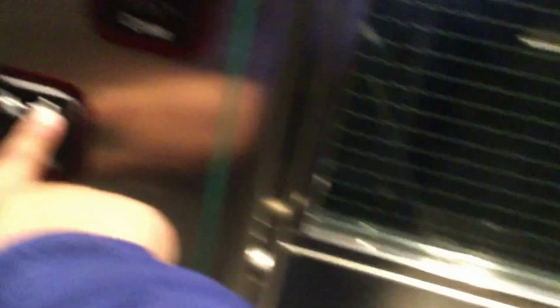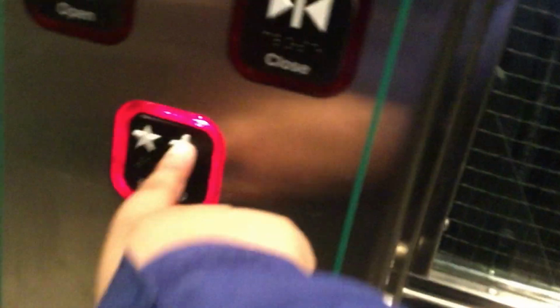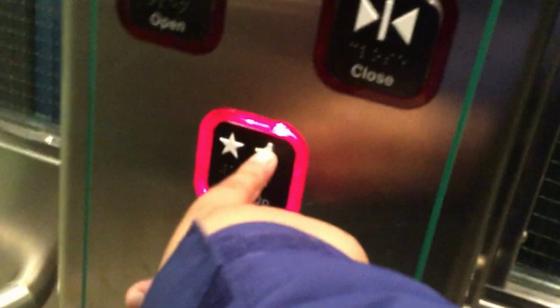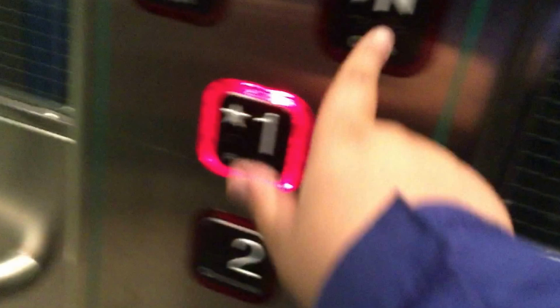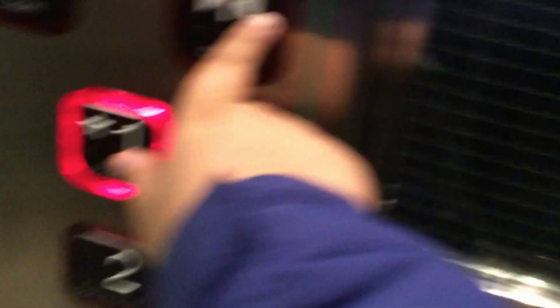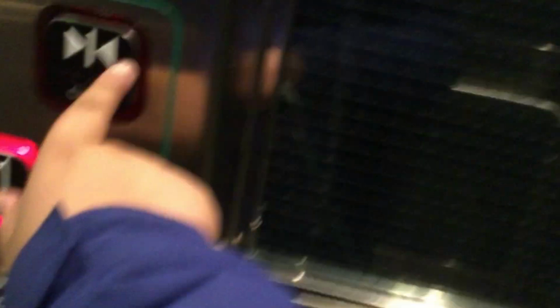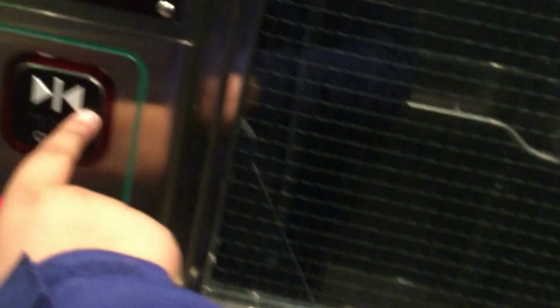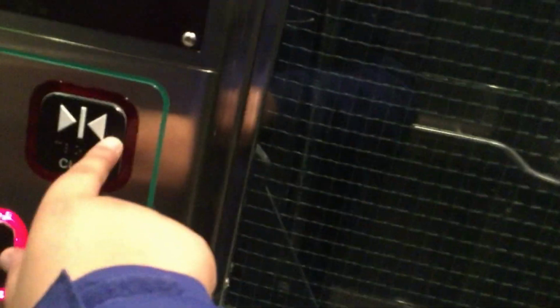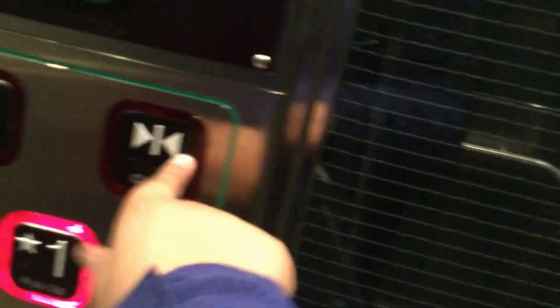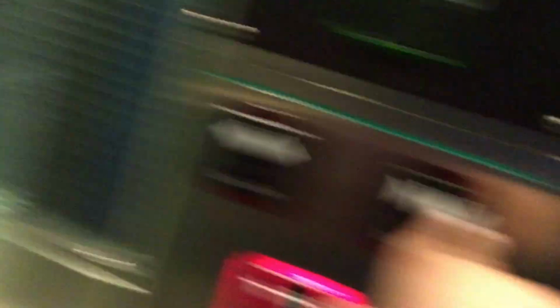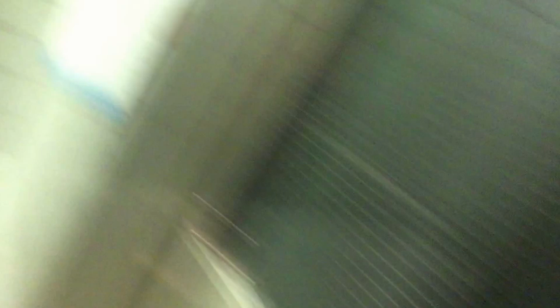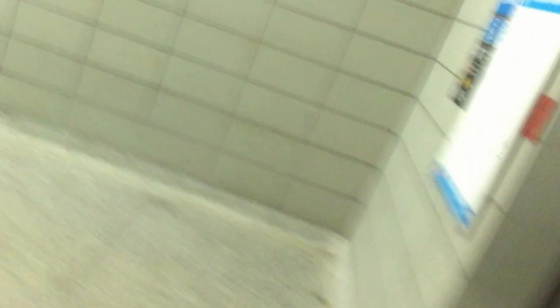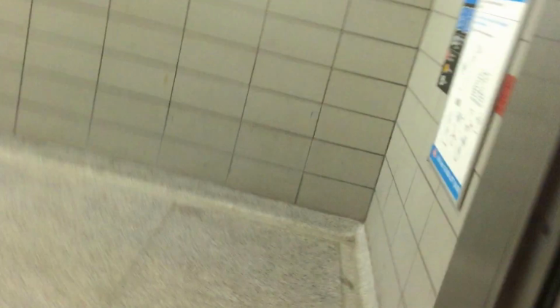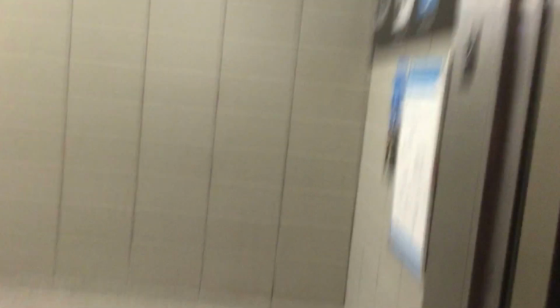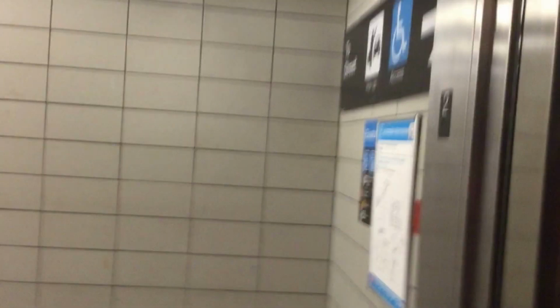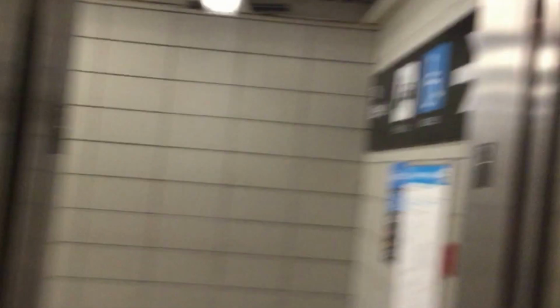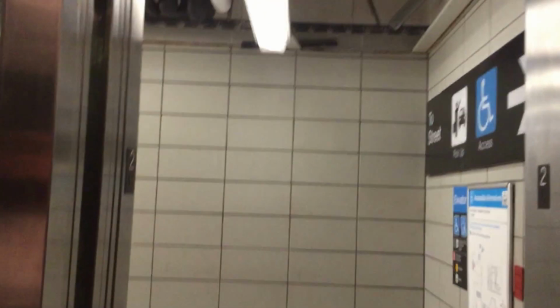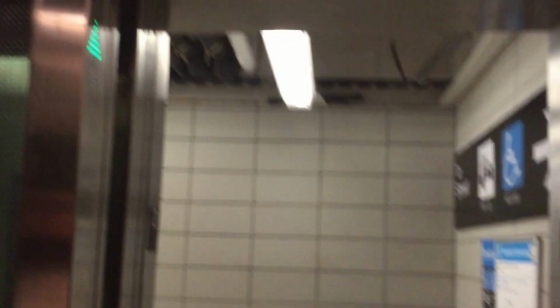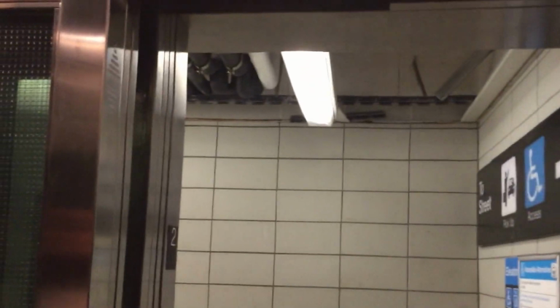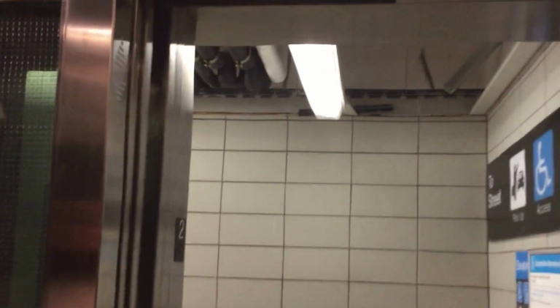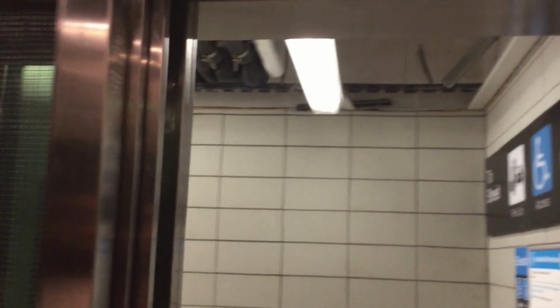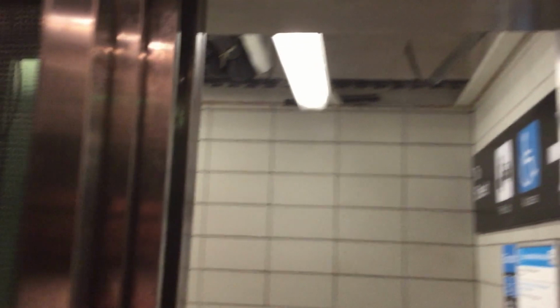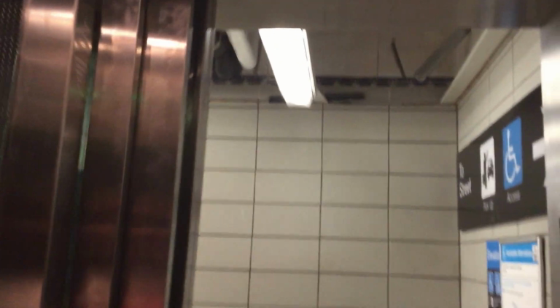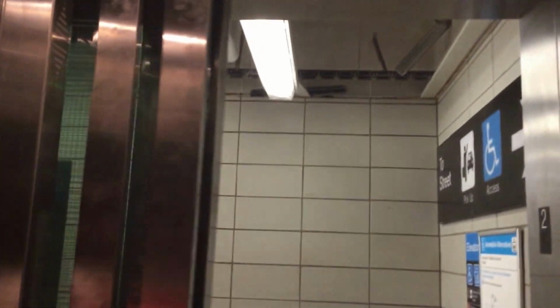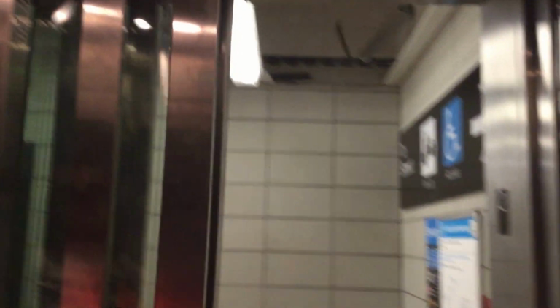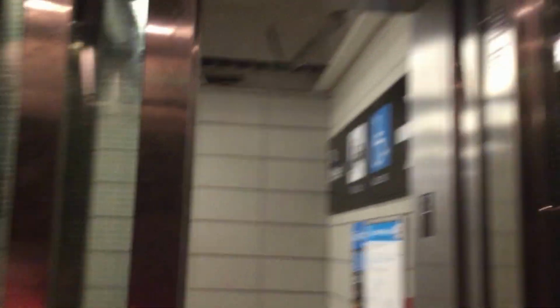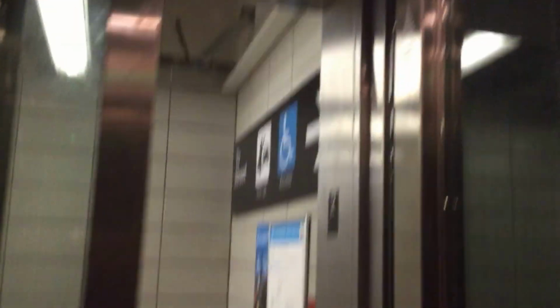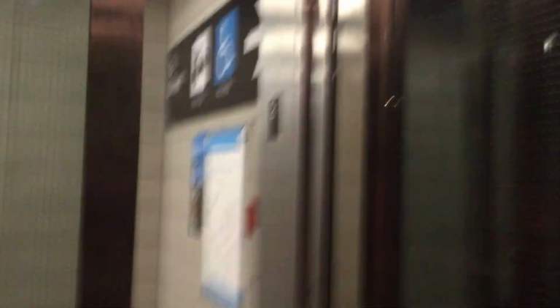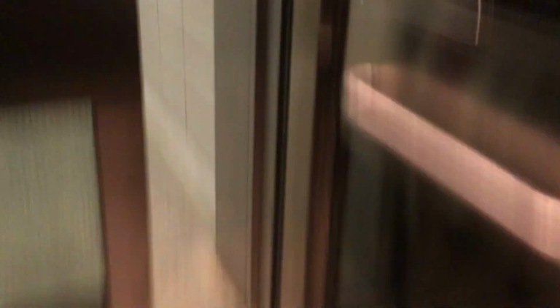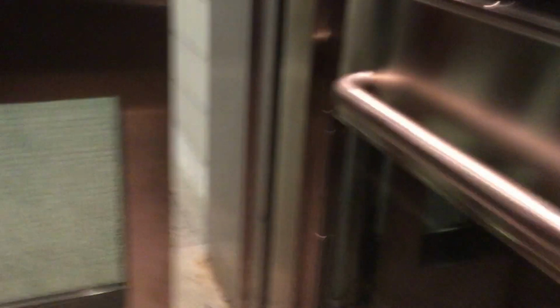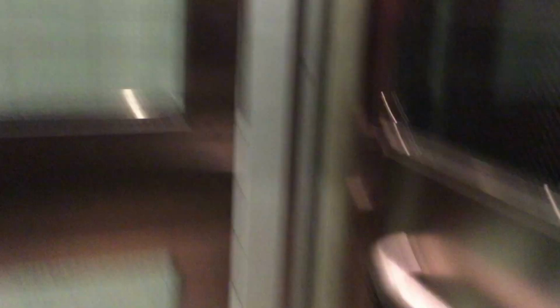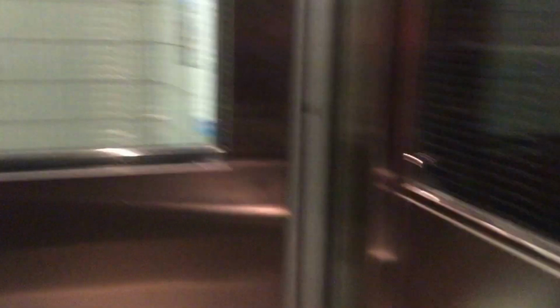We'll head back upstairs. Unfortunately, on this new elevator, the door close button does not work. Too bad. But that's okay — I still like this elevator.